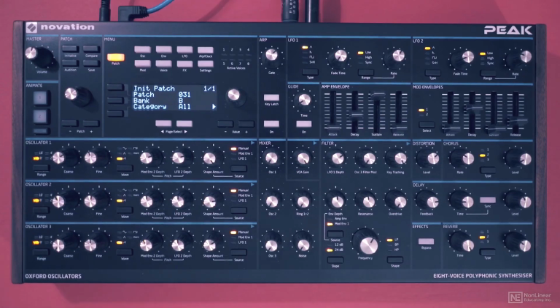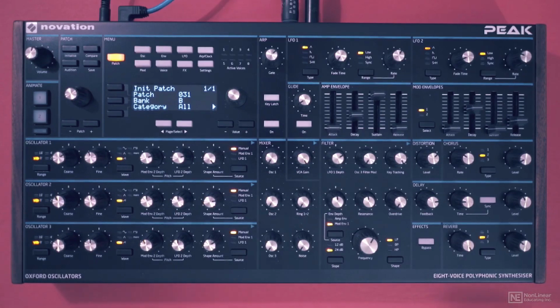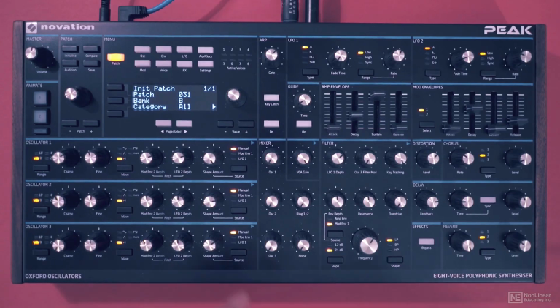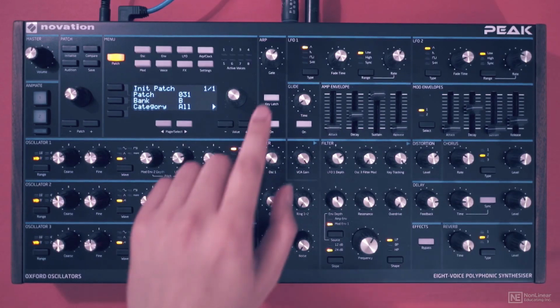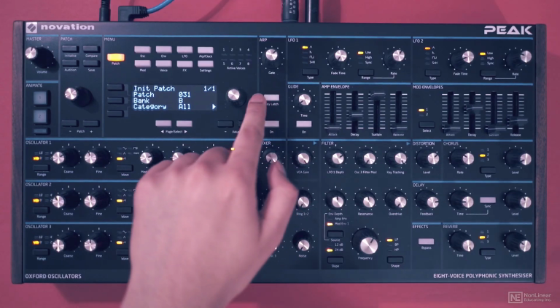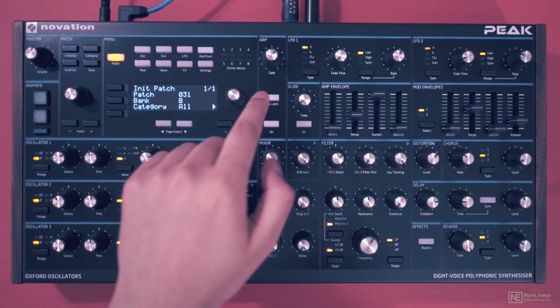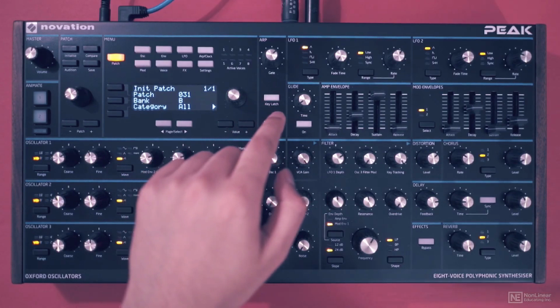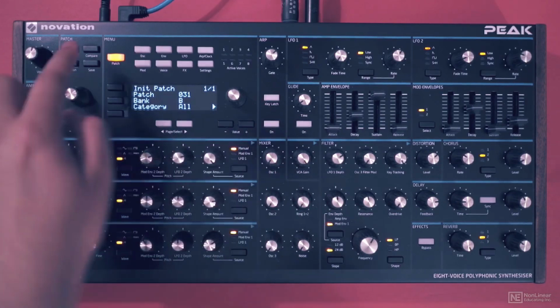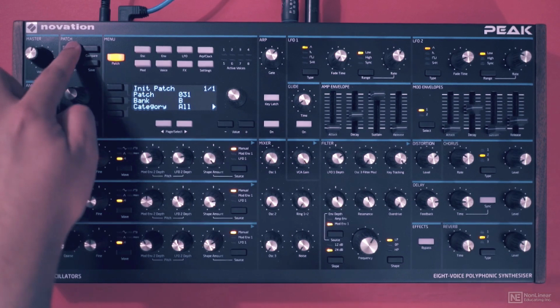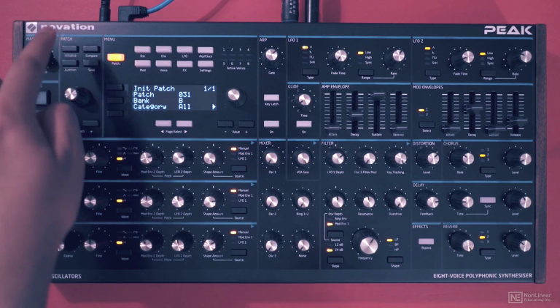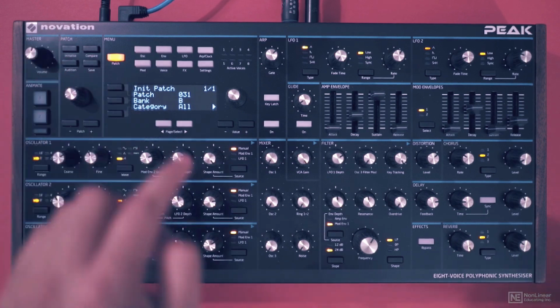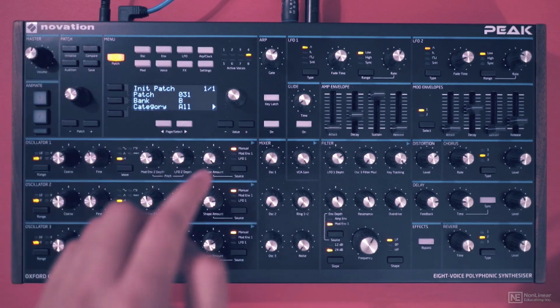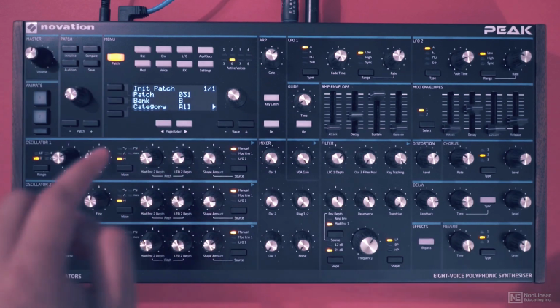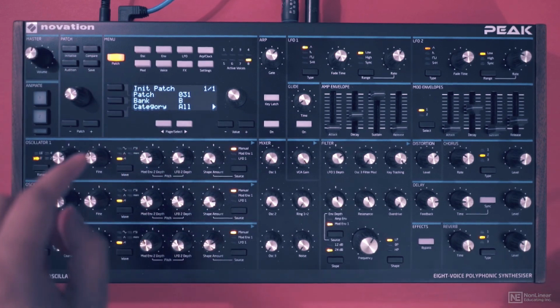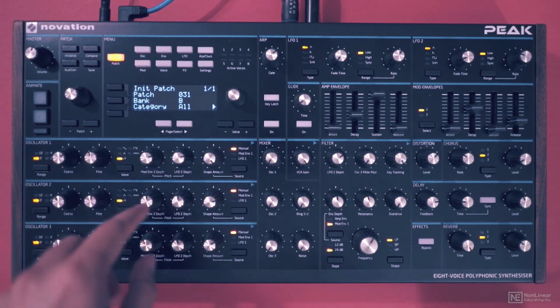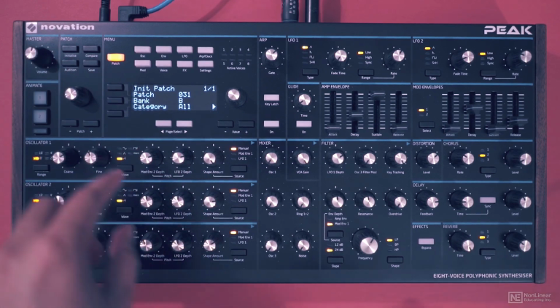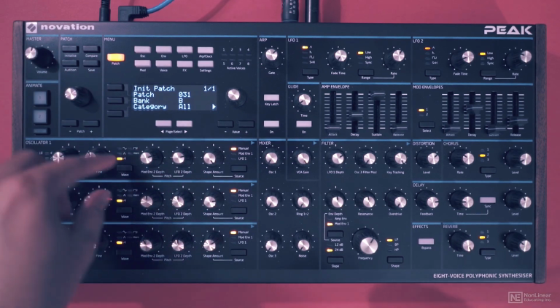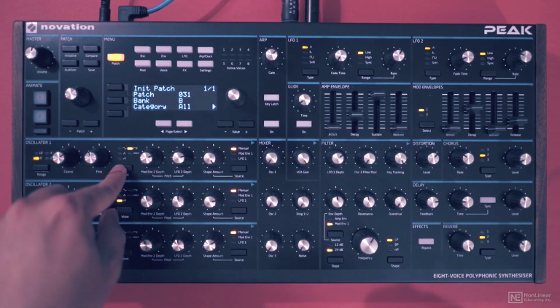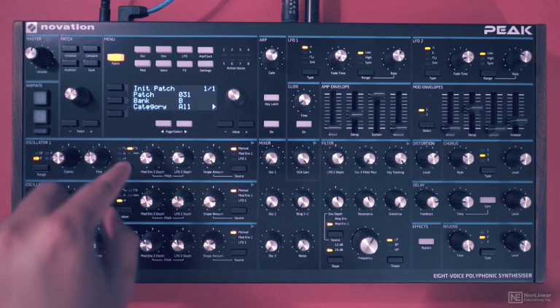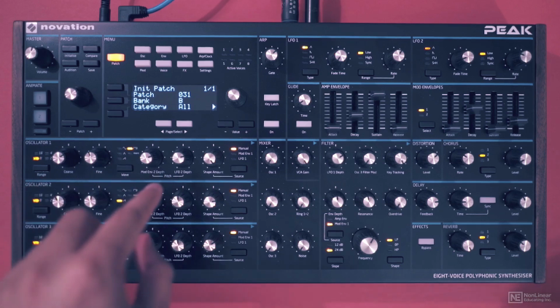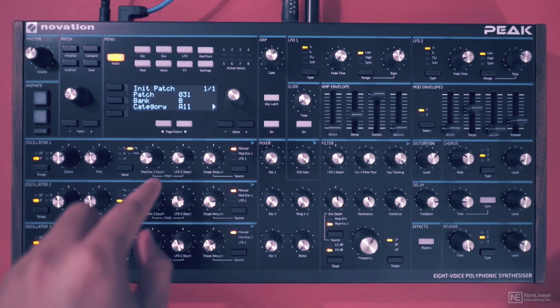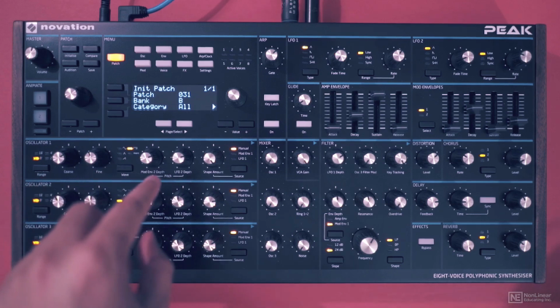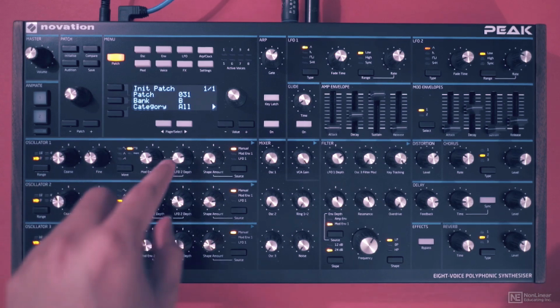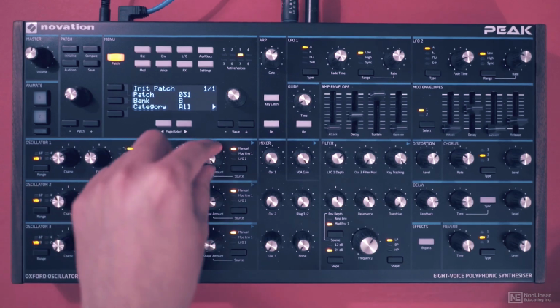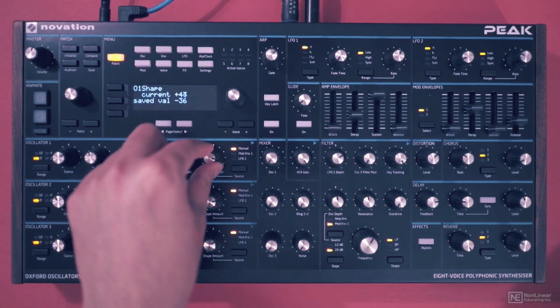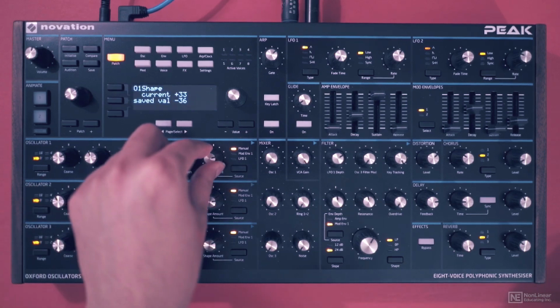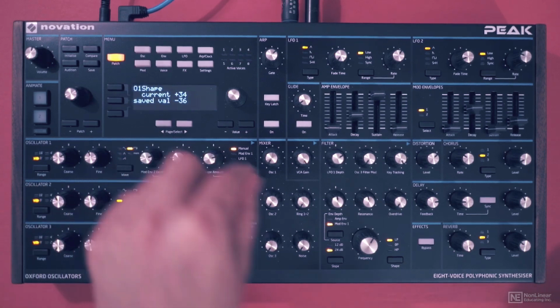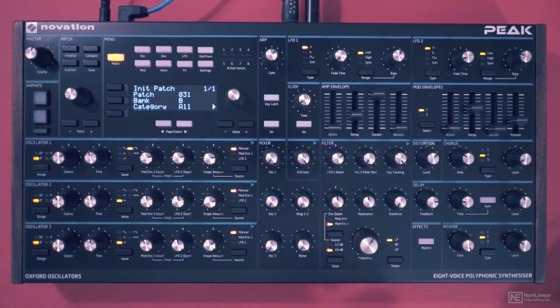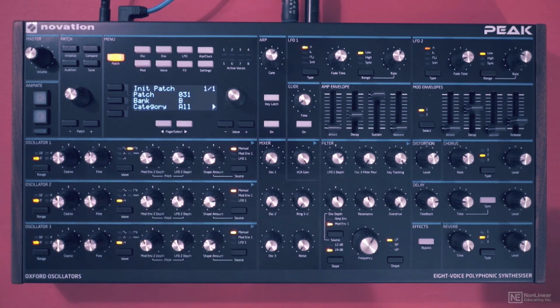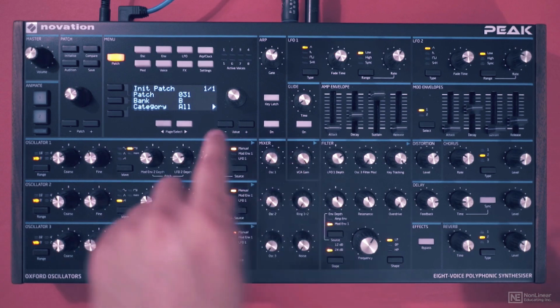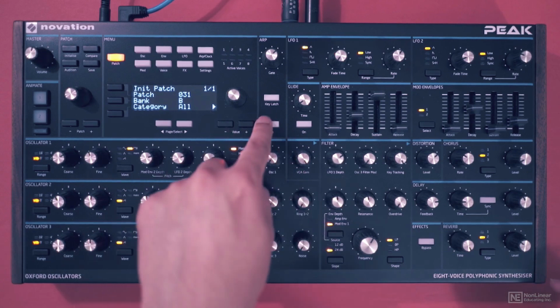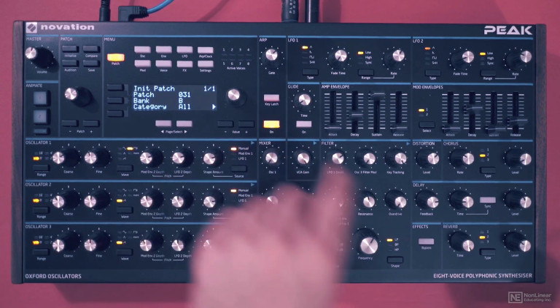Let's check out the arpeggiator section. I'll initialize the preset, so I have this simple sawtooth sound. Let's actually change it to a pulse and change the pulse width a little bit. Now let's turn on the arpeggiator.